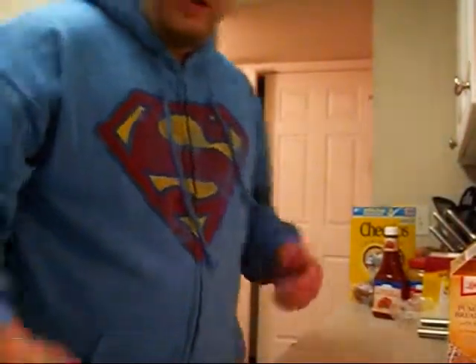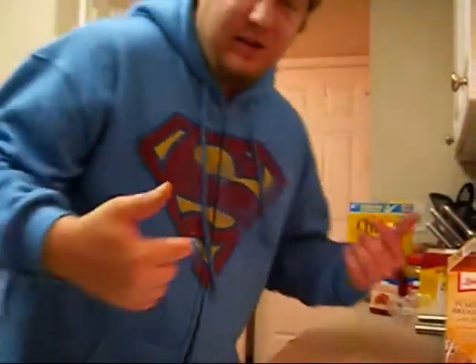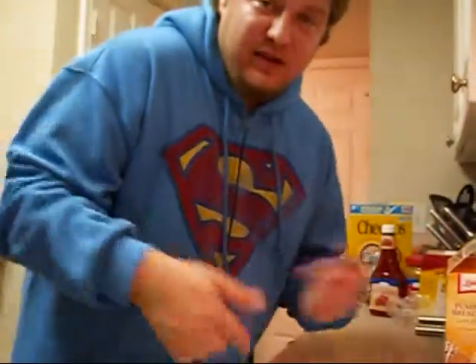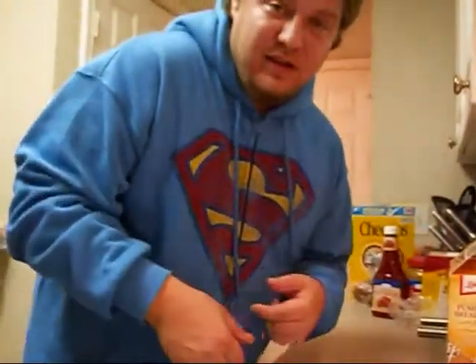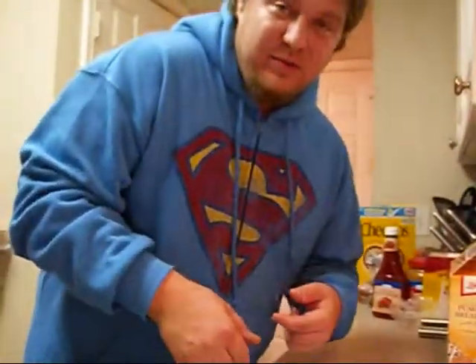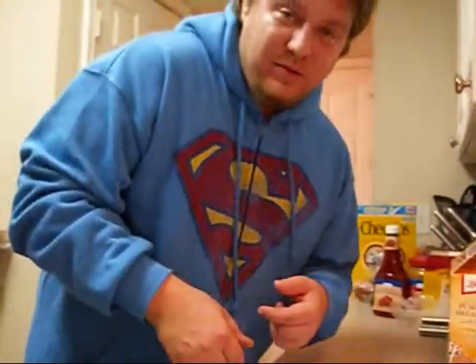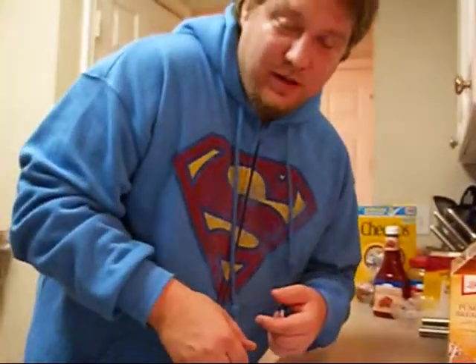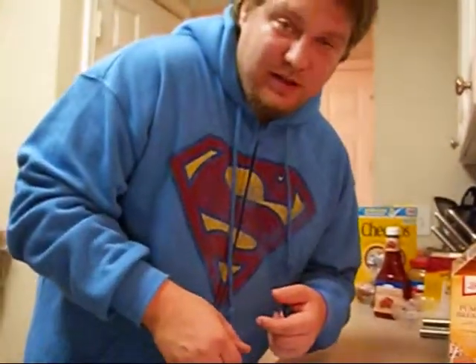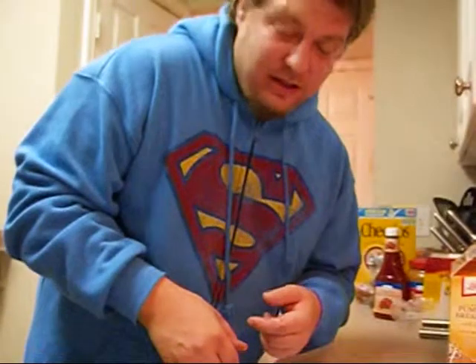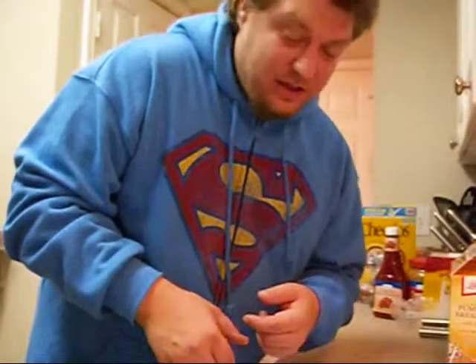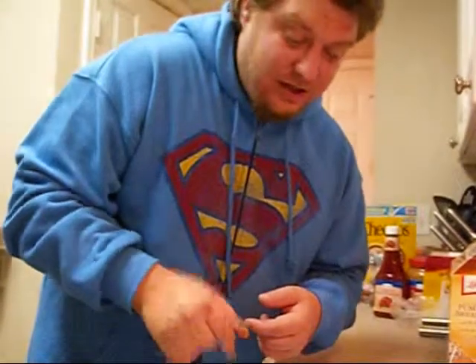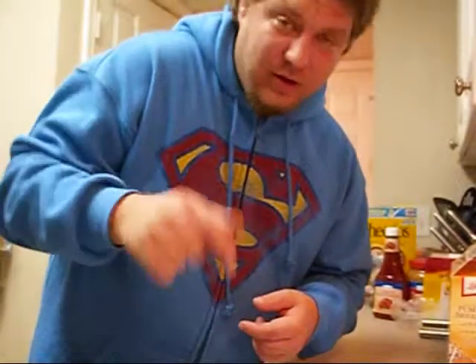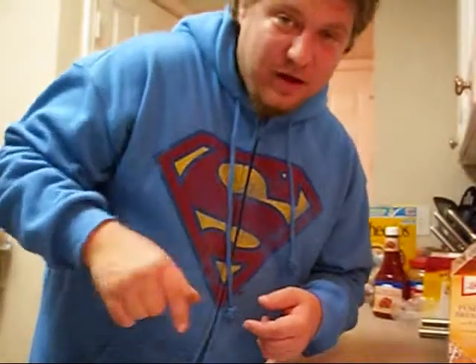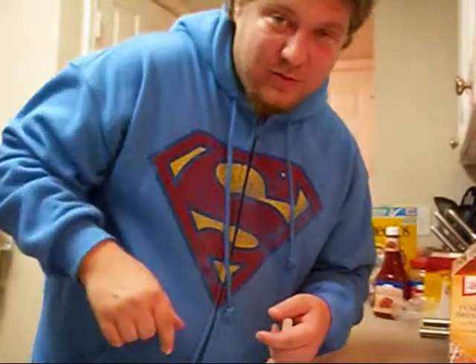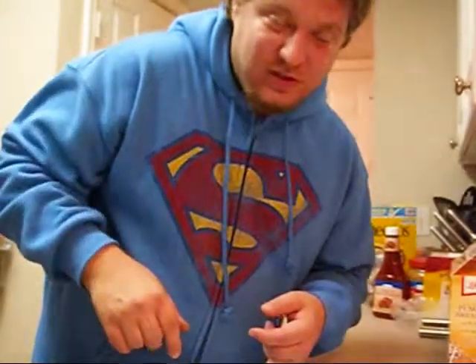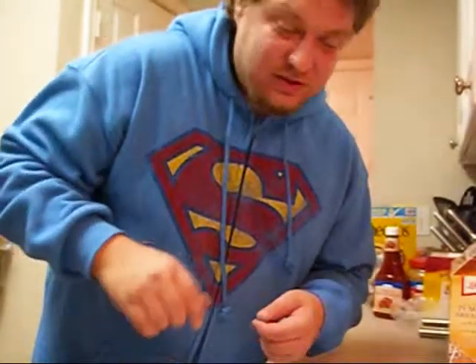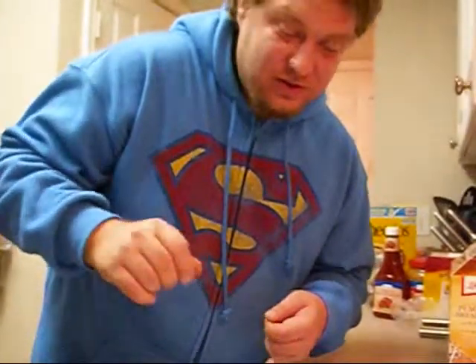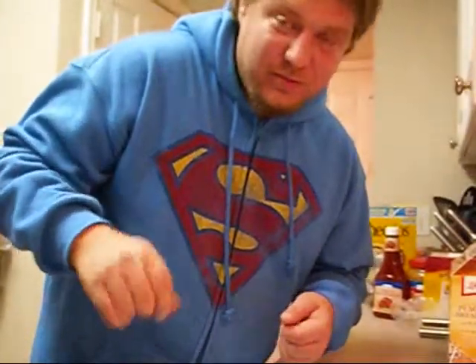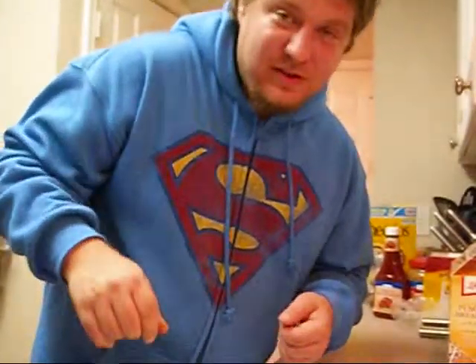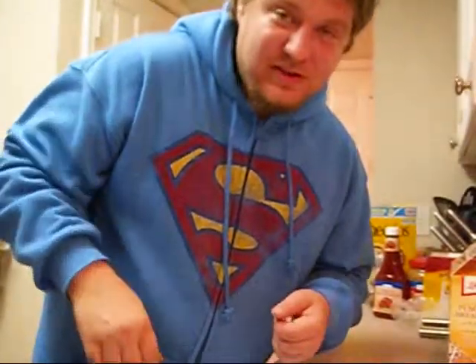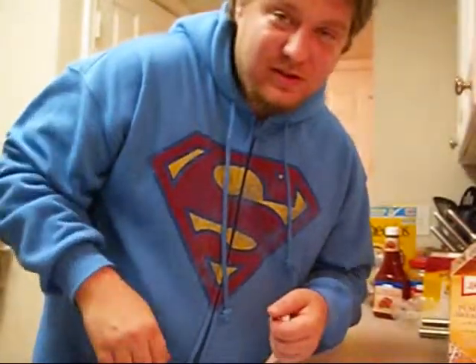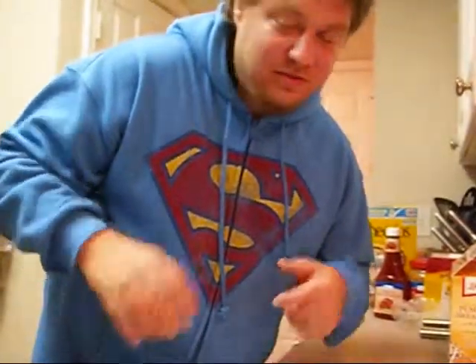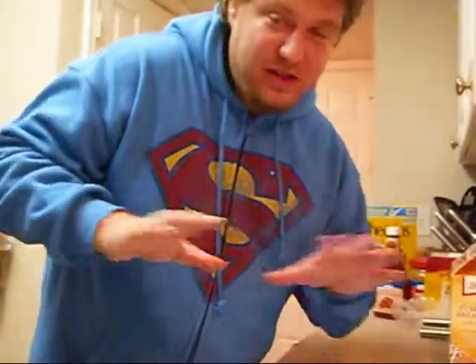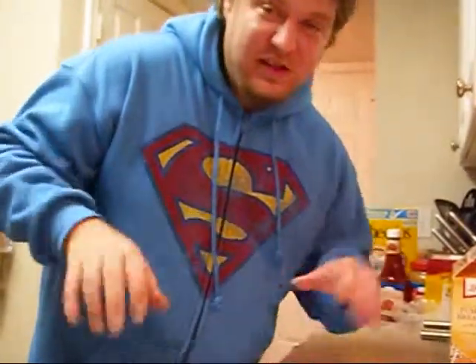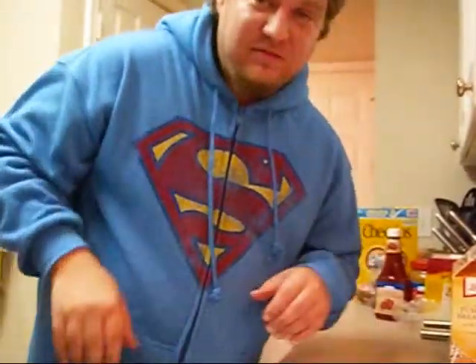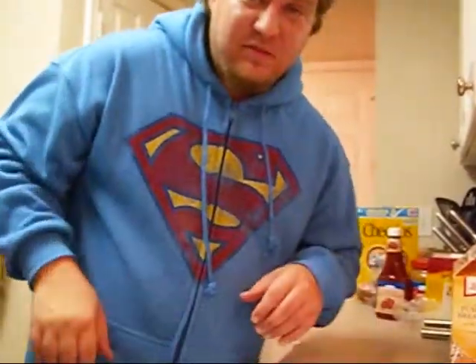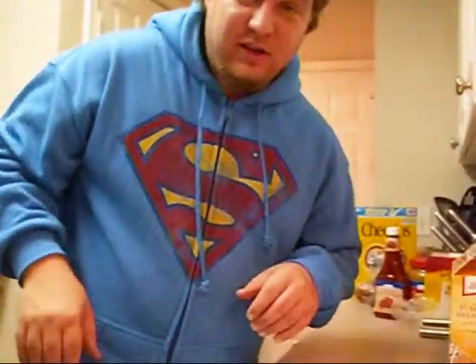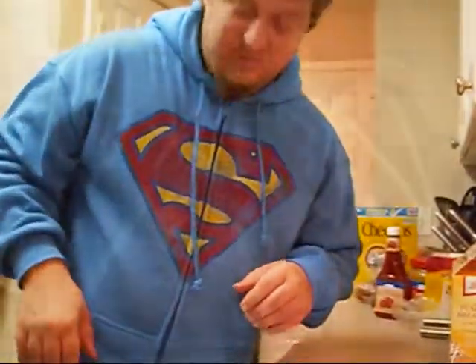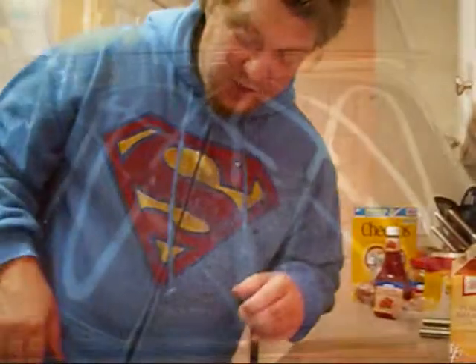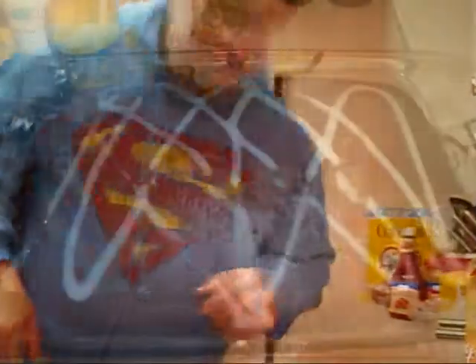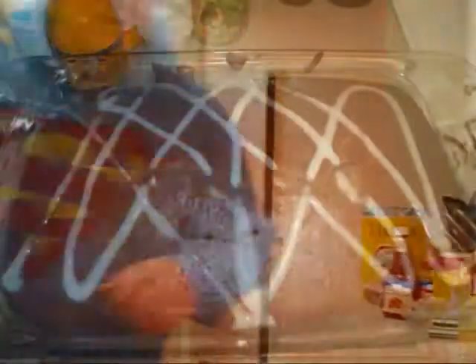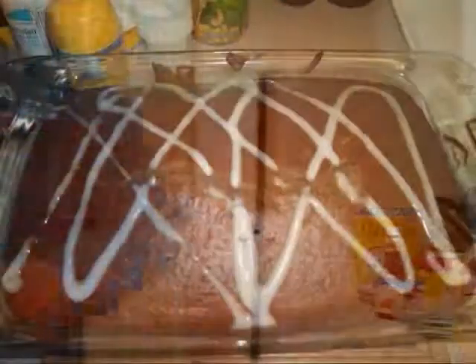Alright, that's it on the pumpkin bread and I'll come back with the results so we can put the icing on. That's it, we're good. Alright, later.